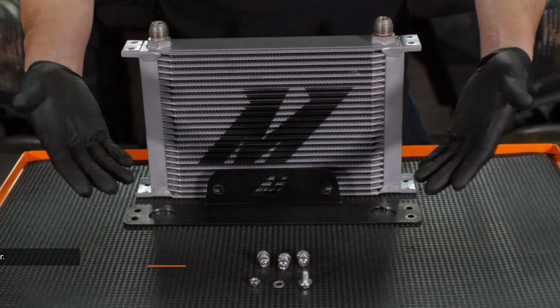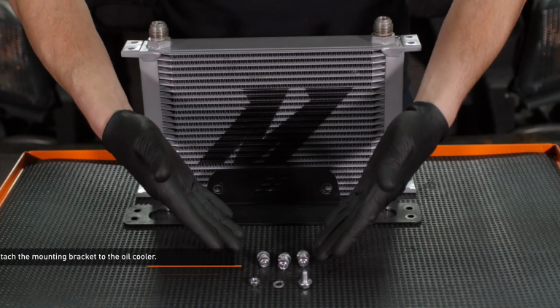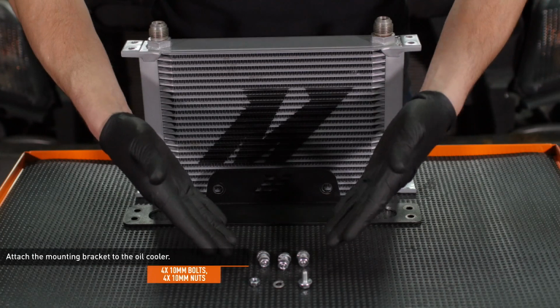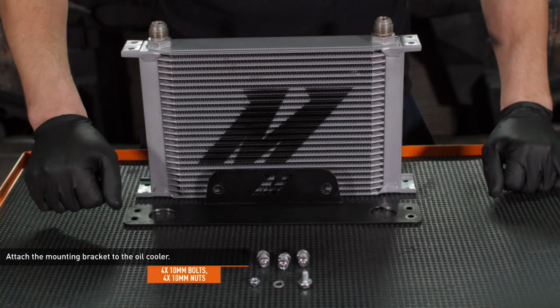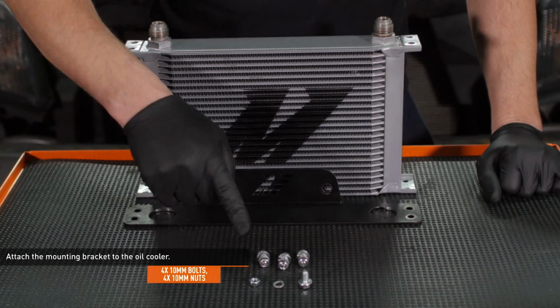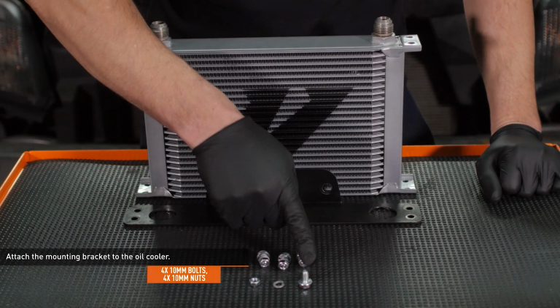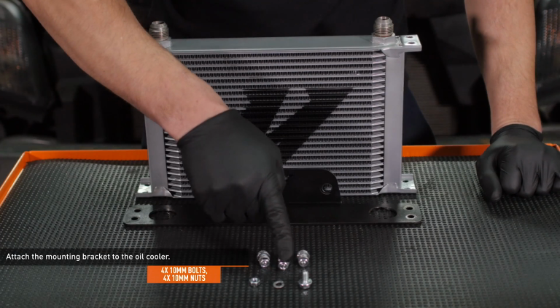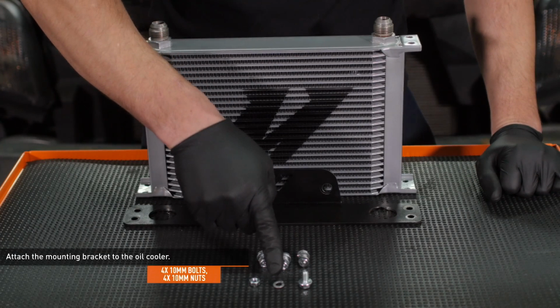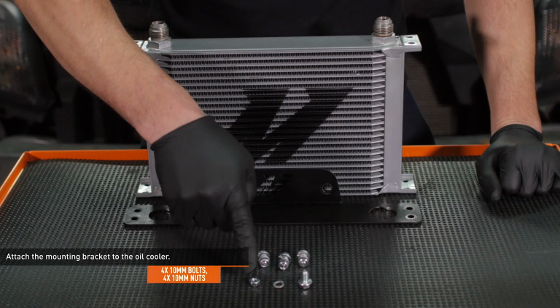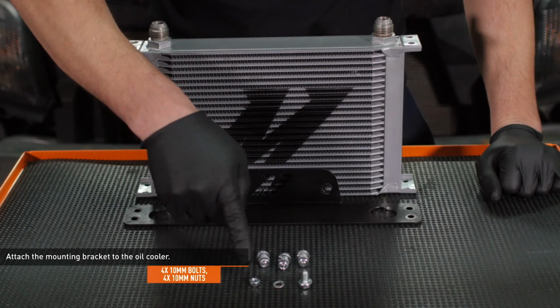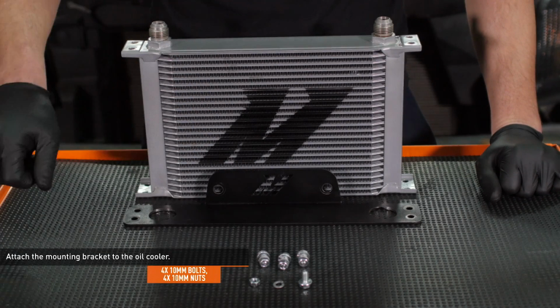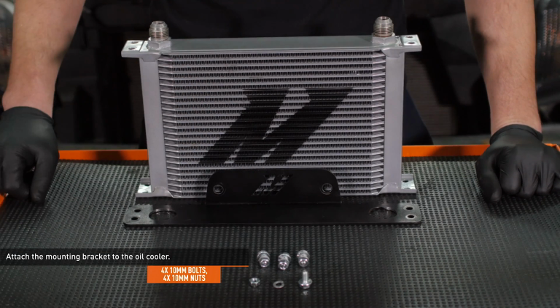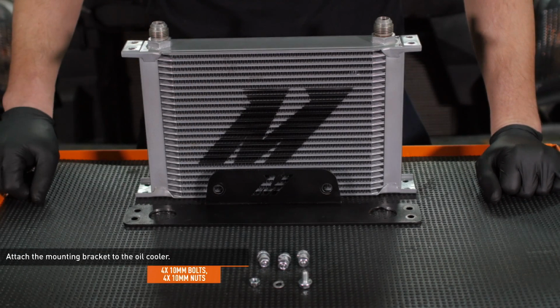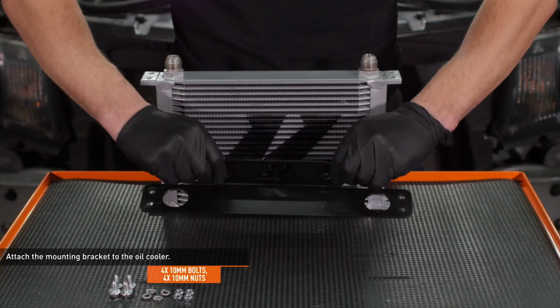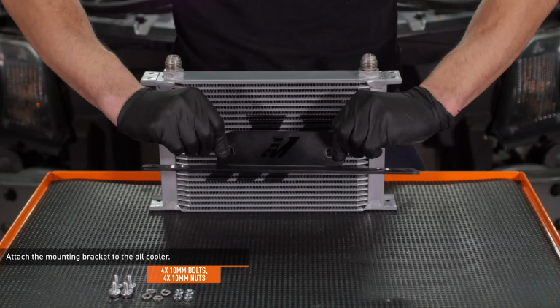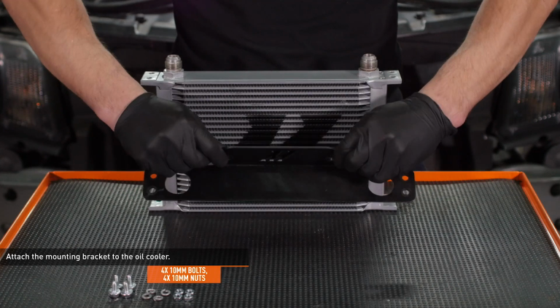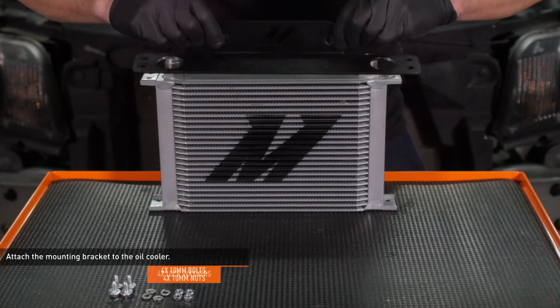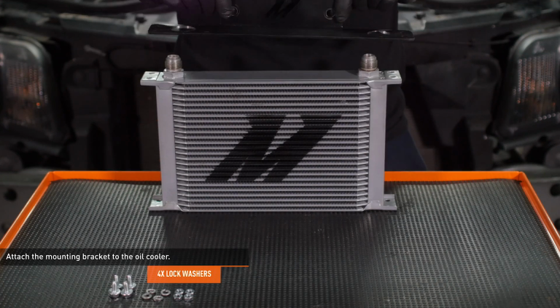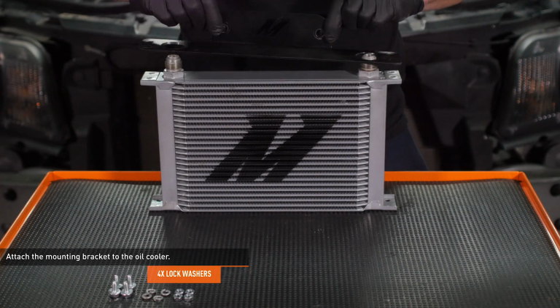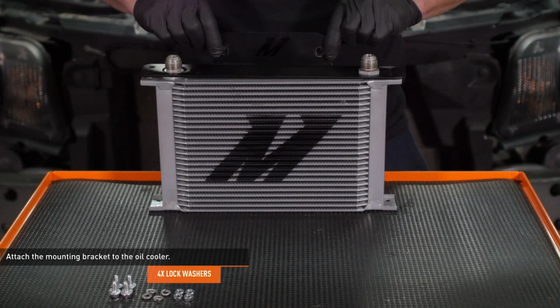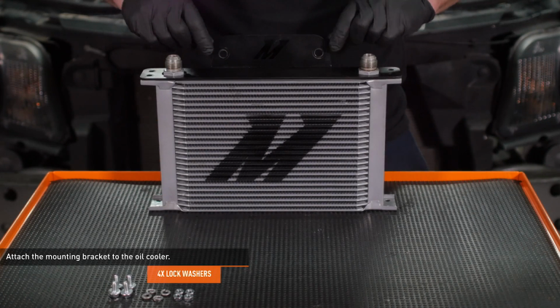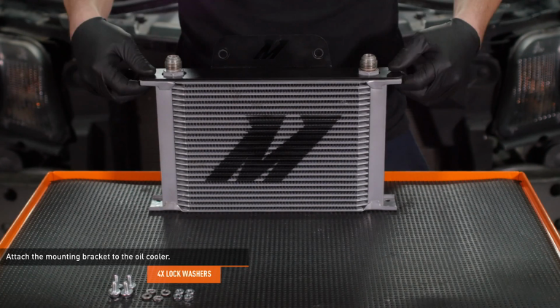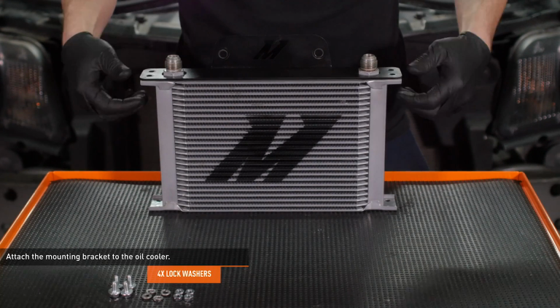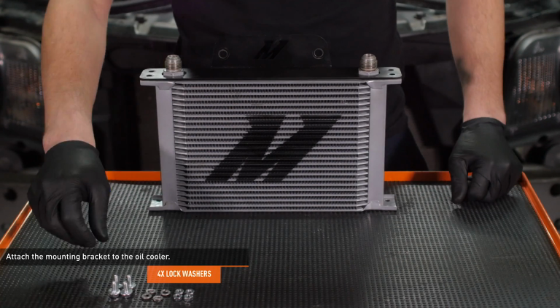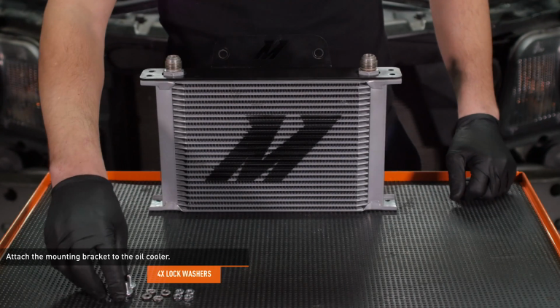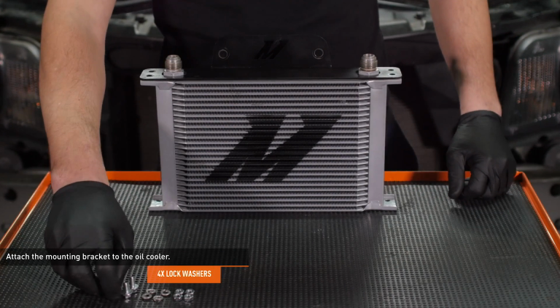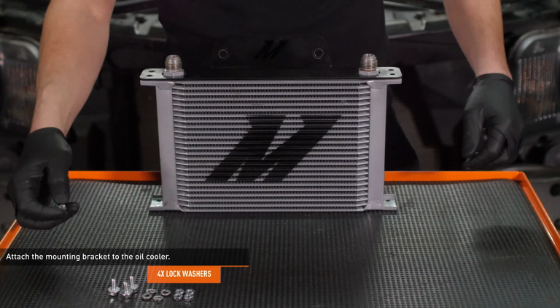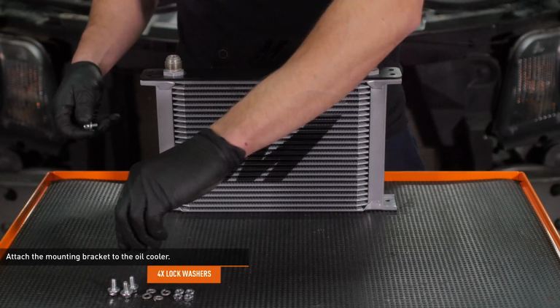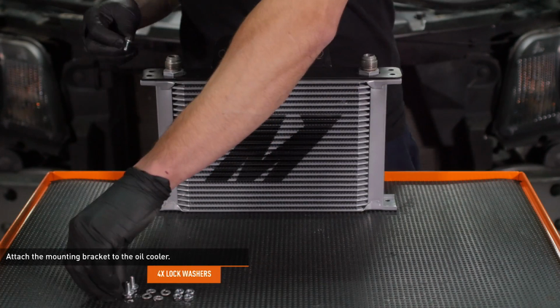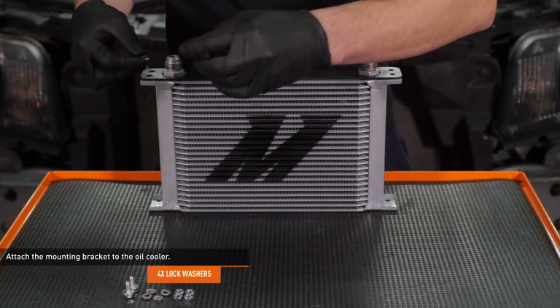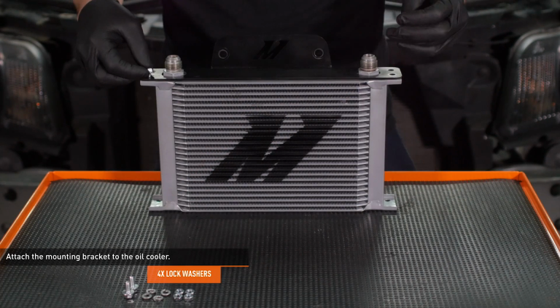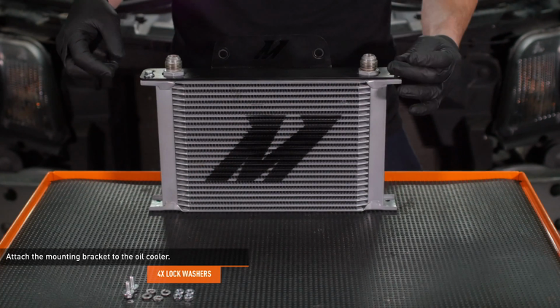Locate the hardware included with your kit. The small bolts, lock washers, and nuts will be used to attach the bracket to the oil cooler. Install the mounting bracket to the oil cooler as shown here, then secure the oil cooler with the four bolts, nuts, and lock washers.